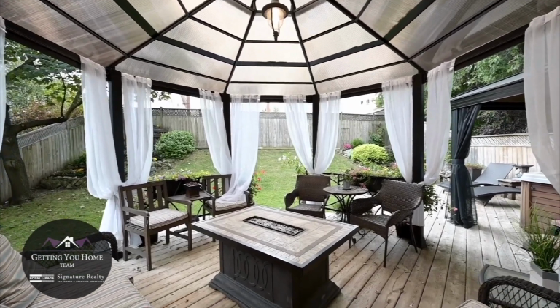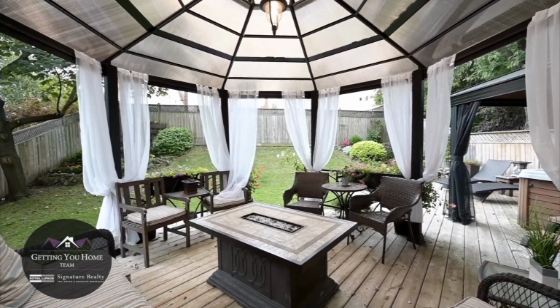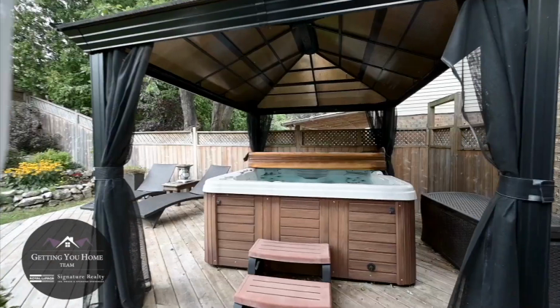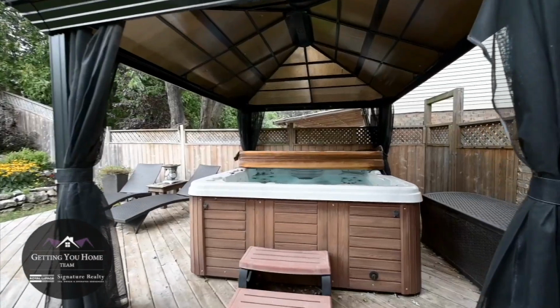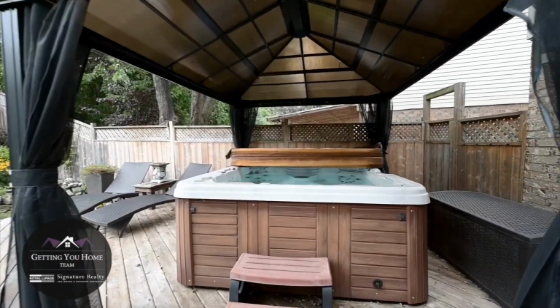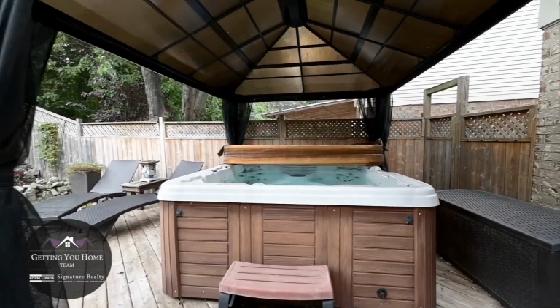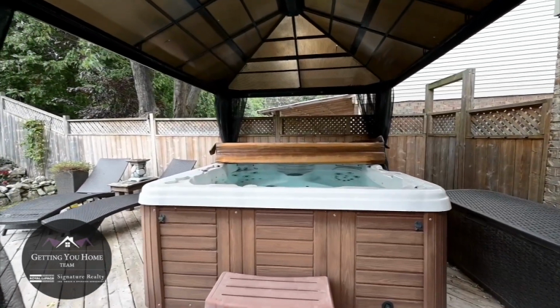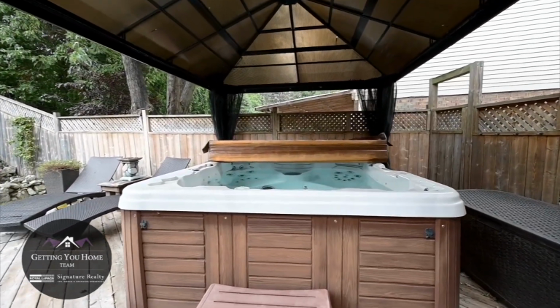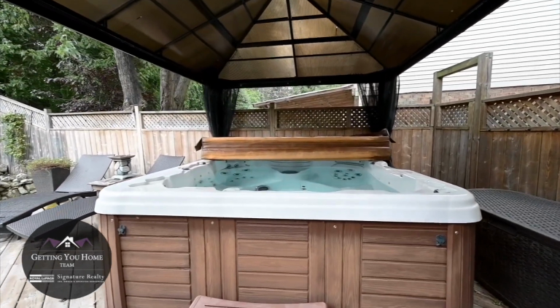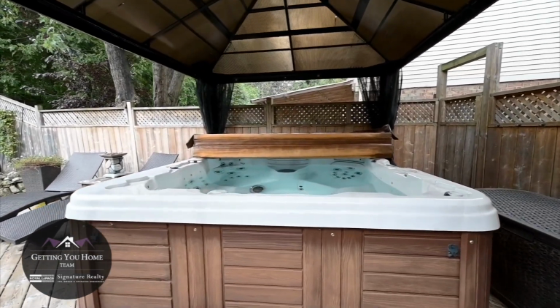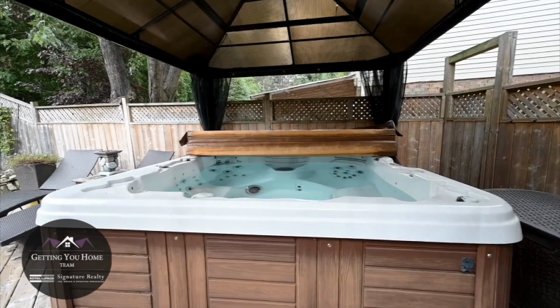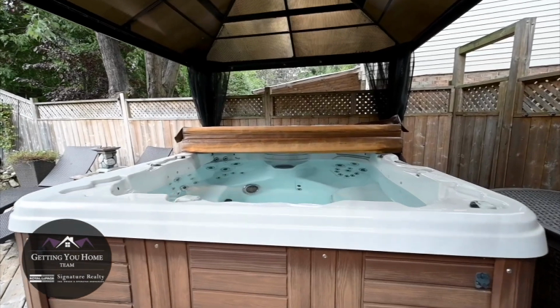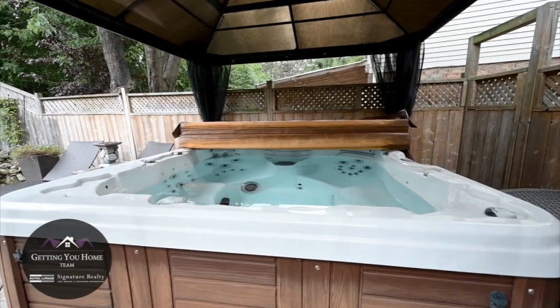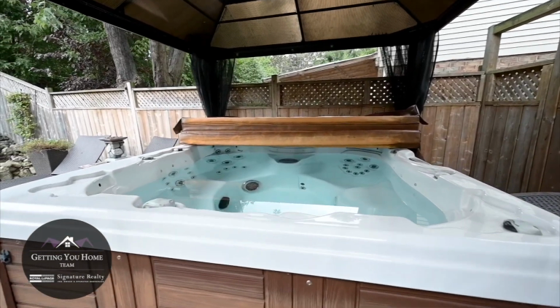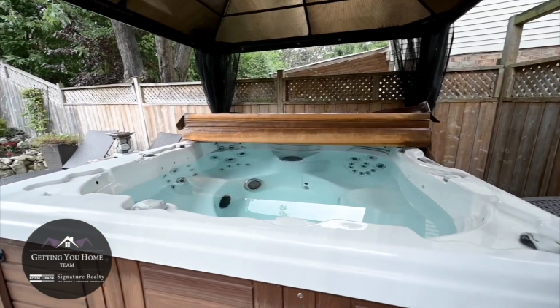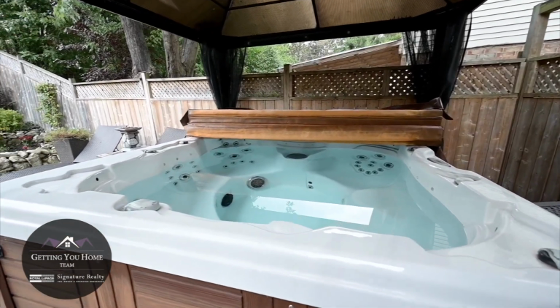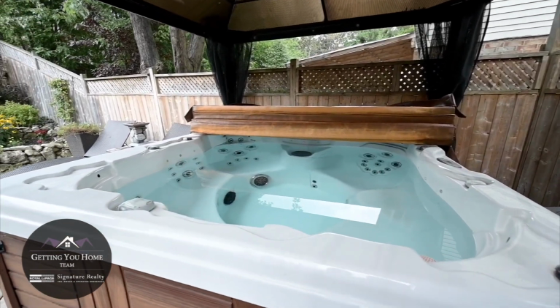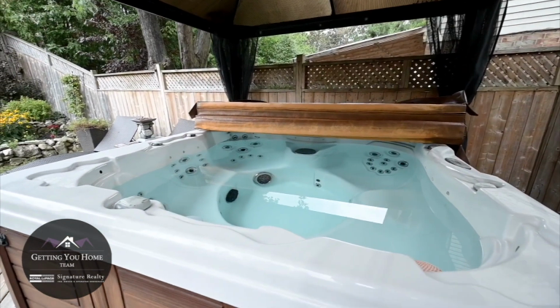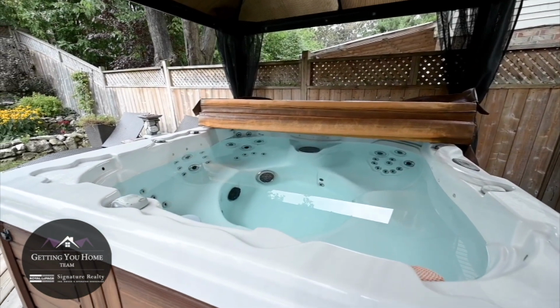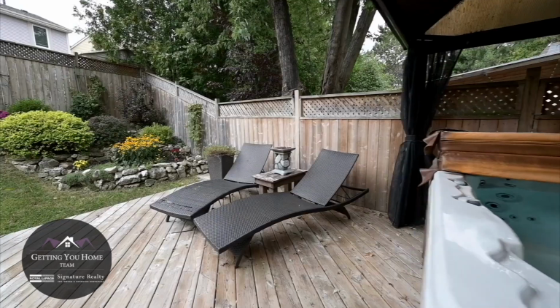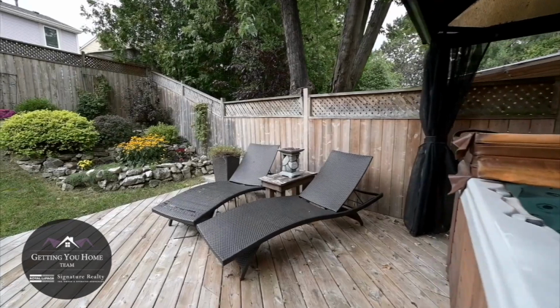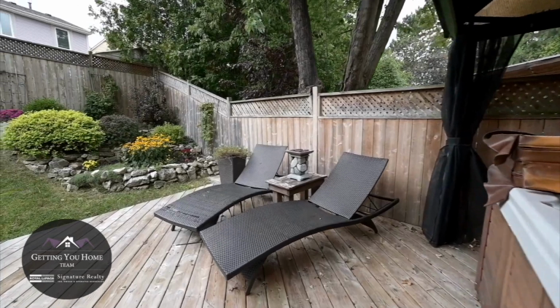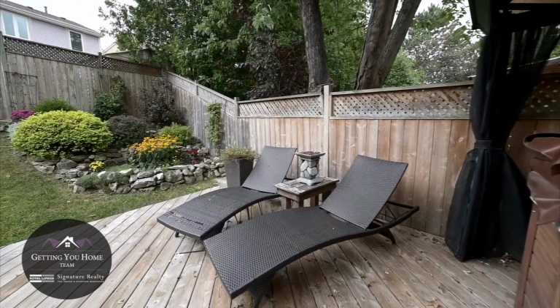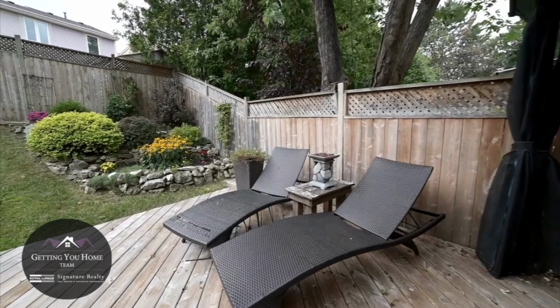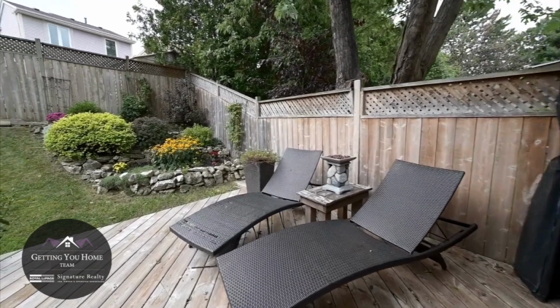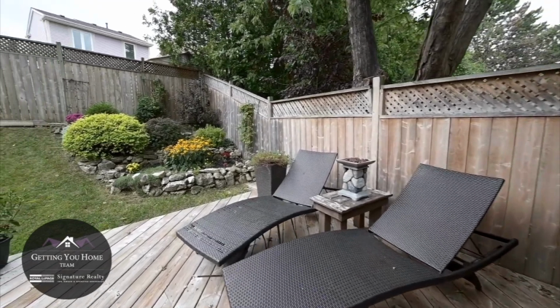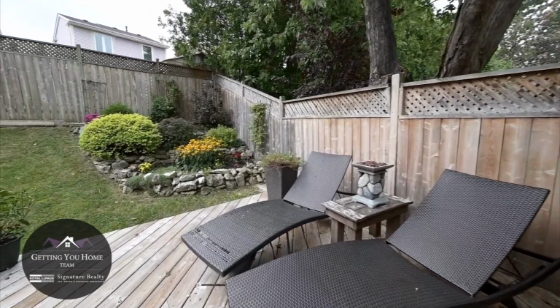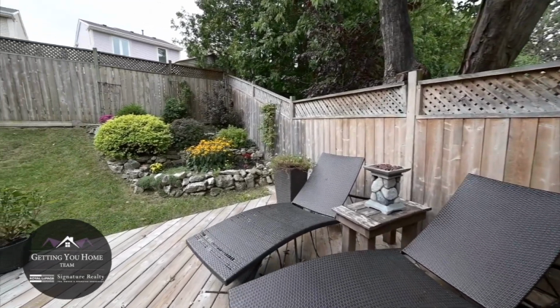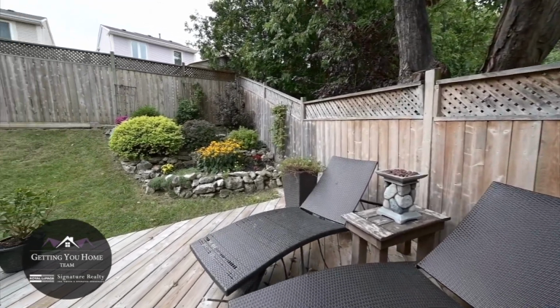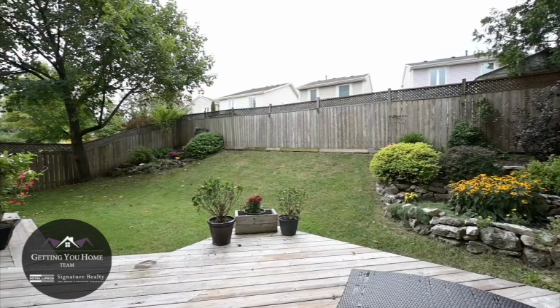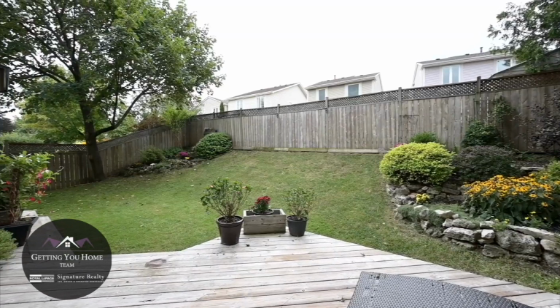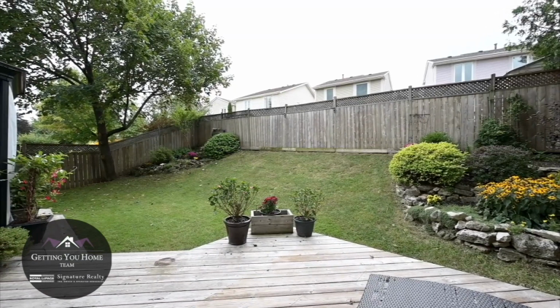Finally, the backyard is incredible, with a huge deck, two gazebos, a hot tub, rock gardens, and even a cooling mist feature in the gazebo. Your family will love spending time outside in both the summer and winter.